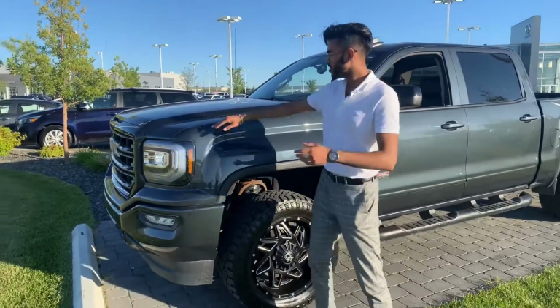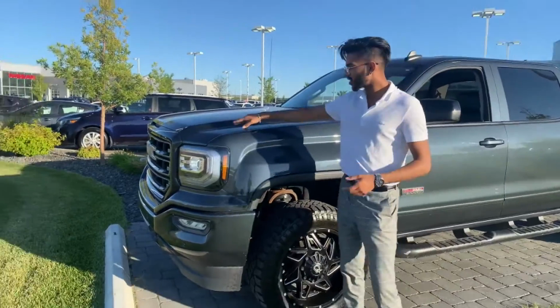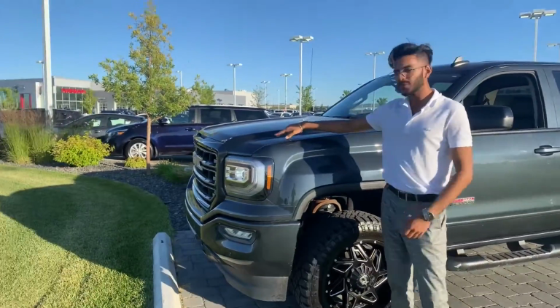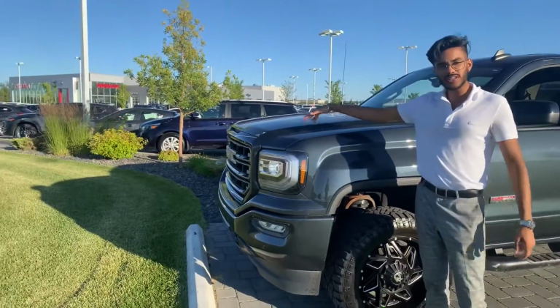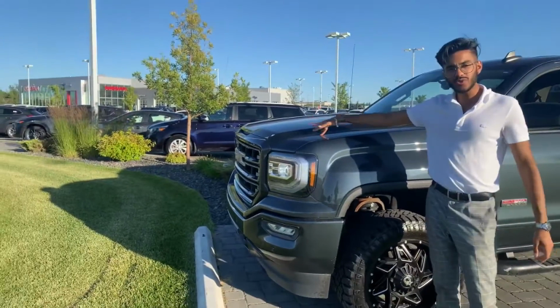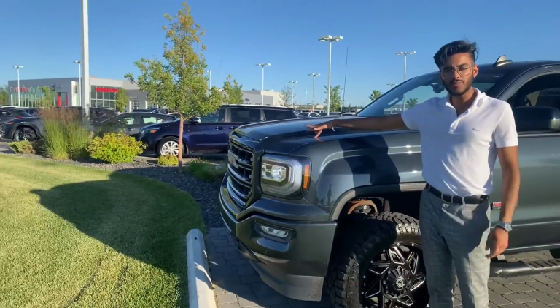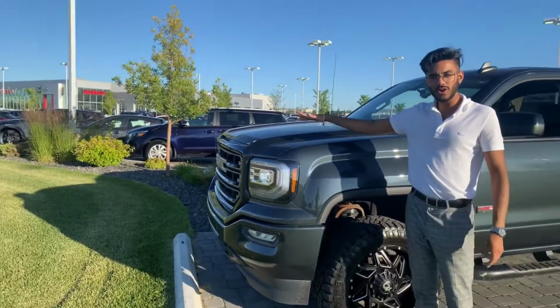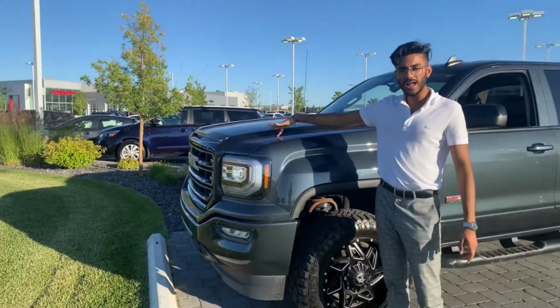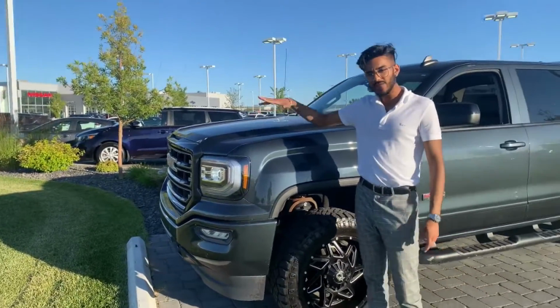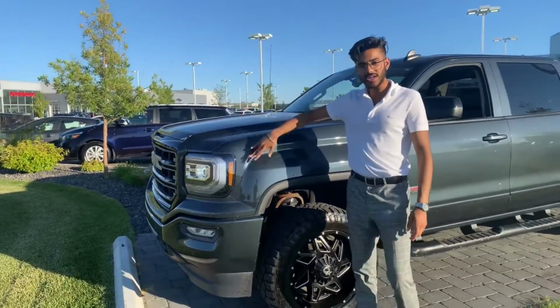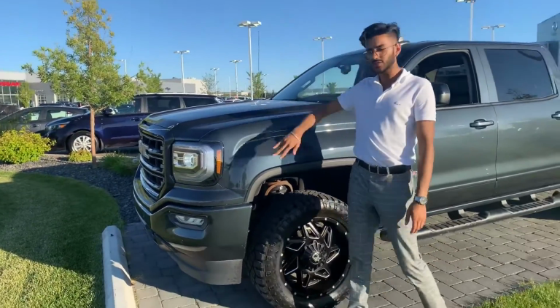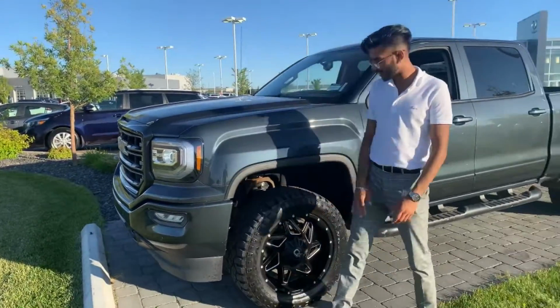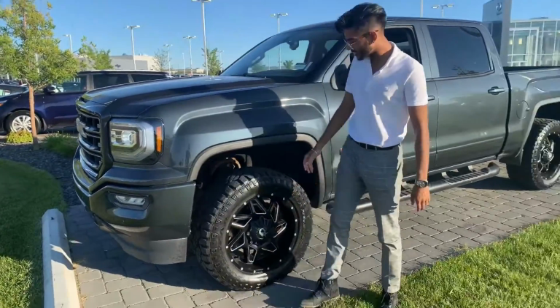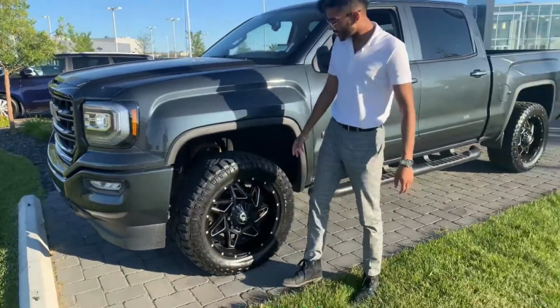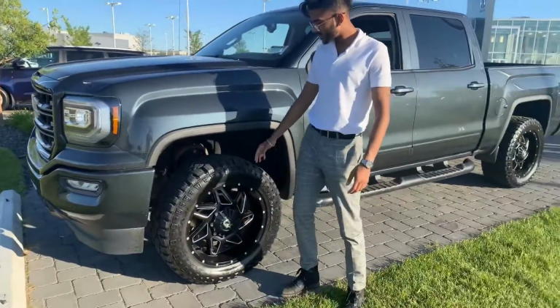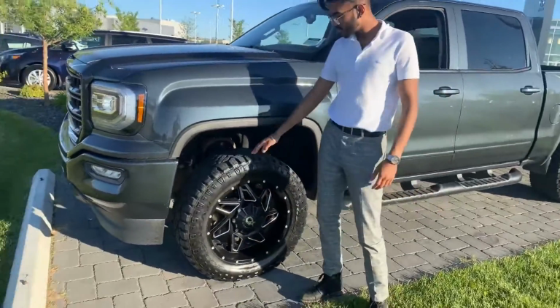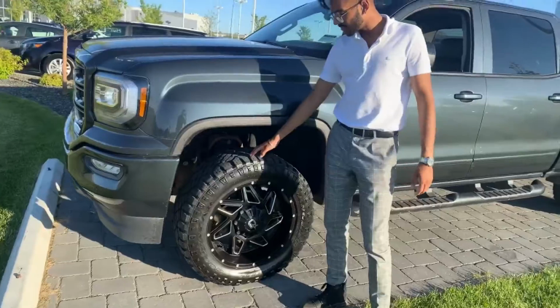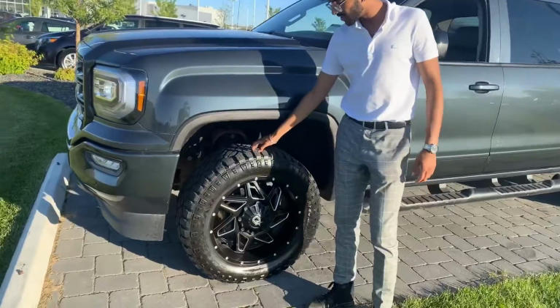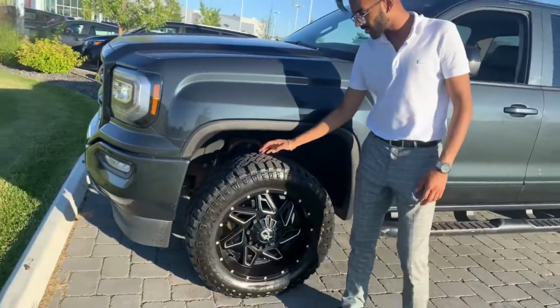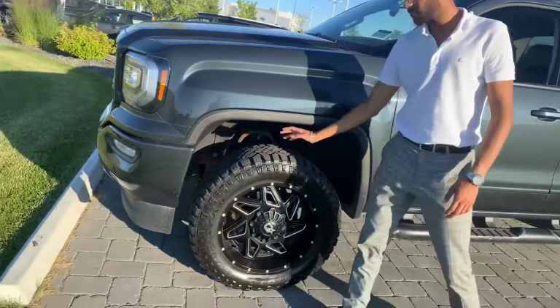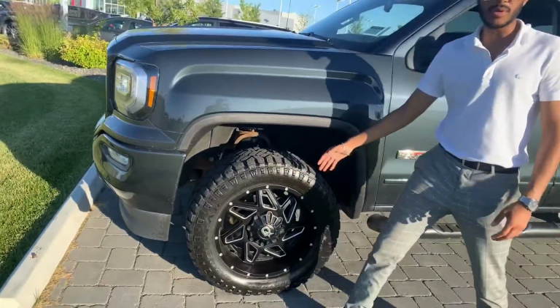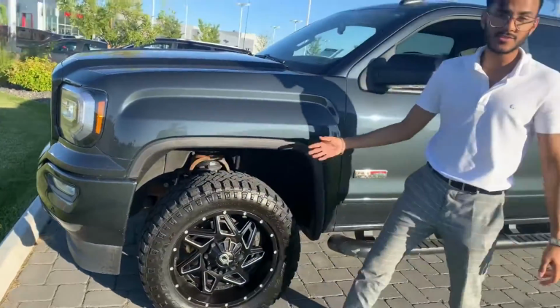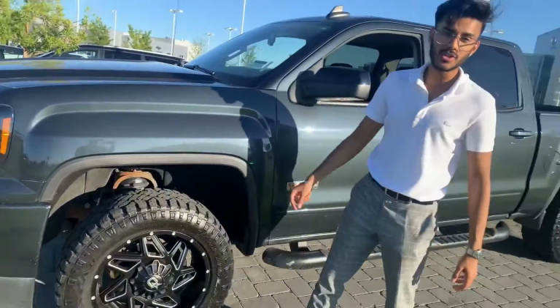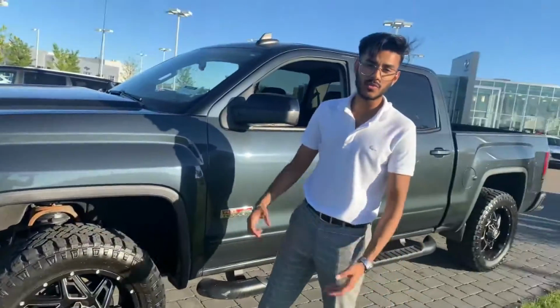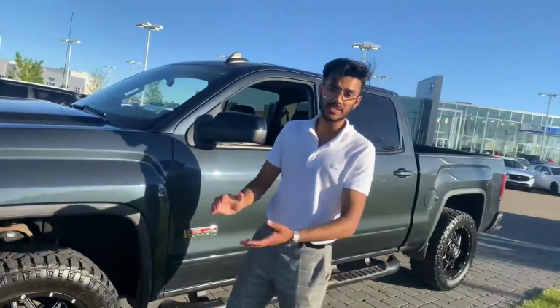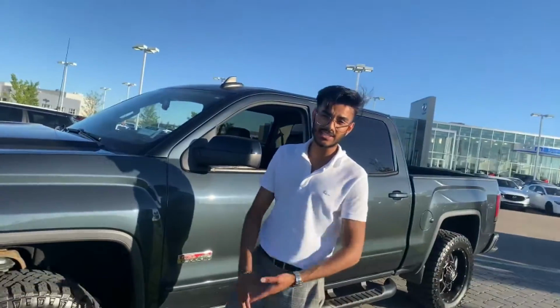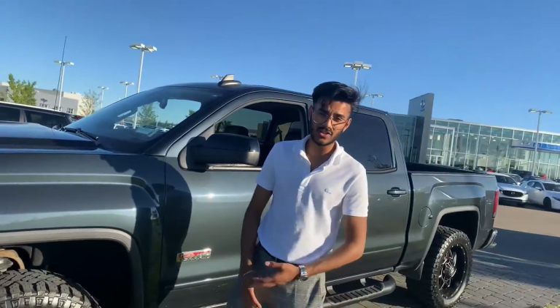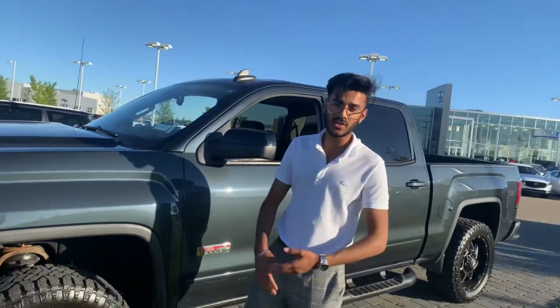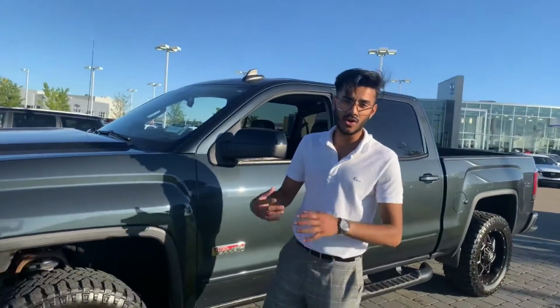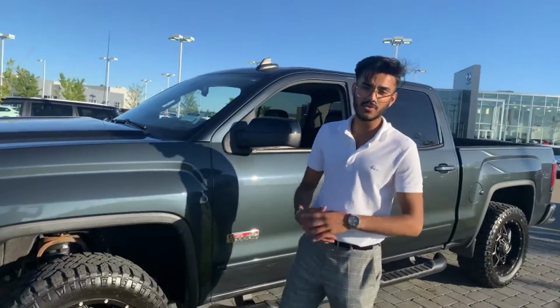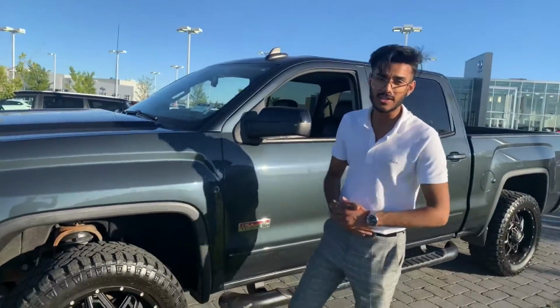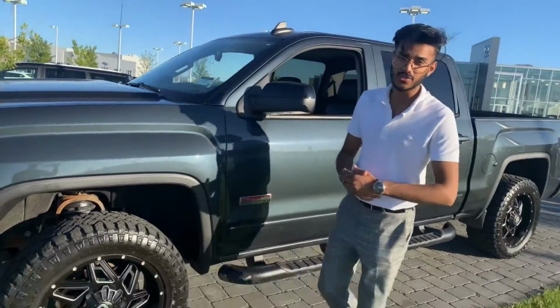Starting it off, you will get that 3M on your hood and fenders, which is really nice. You also get really good aftermarket rims and tires on the vehicle — off-road tires too.